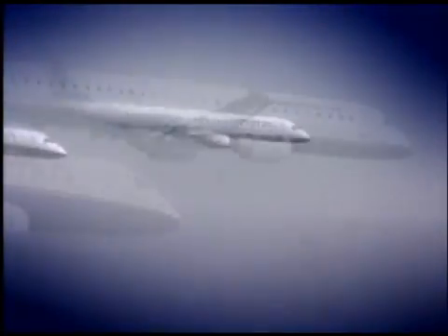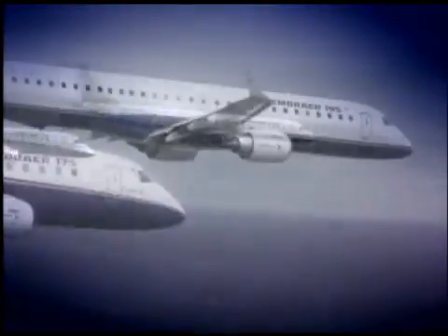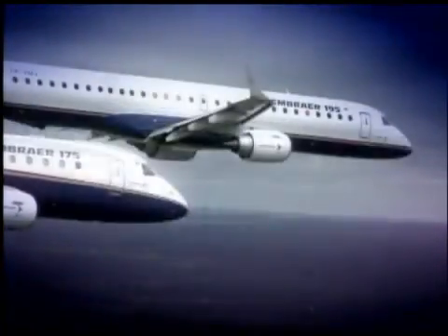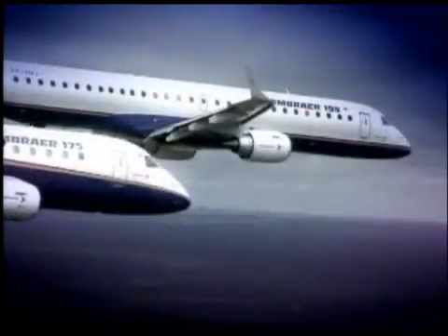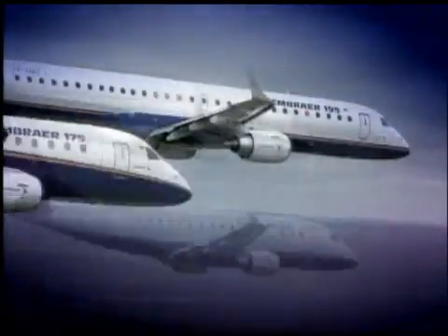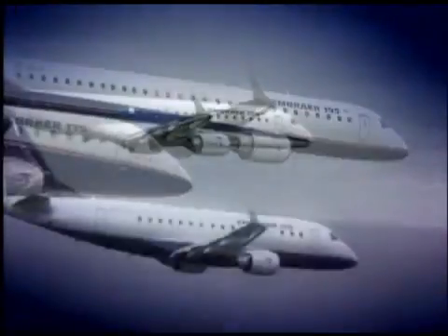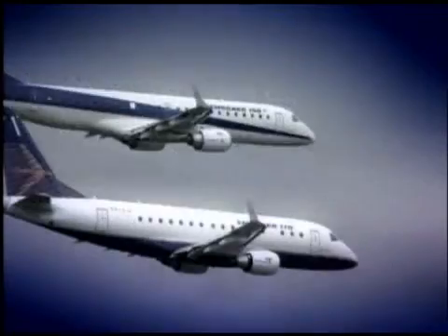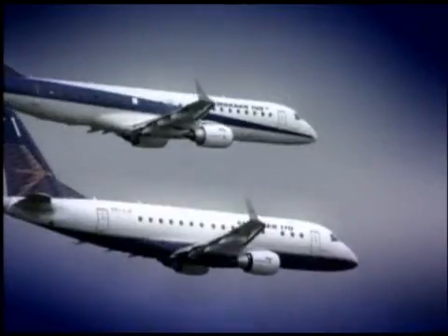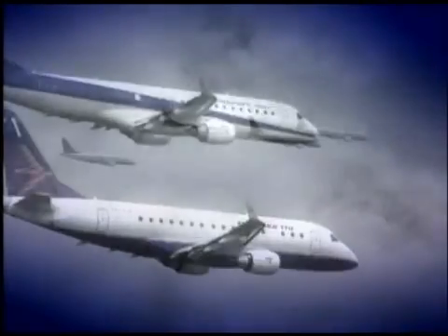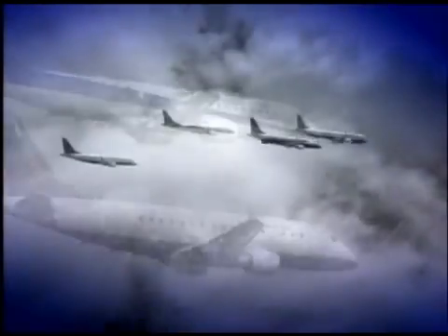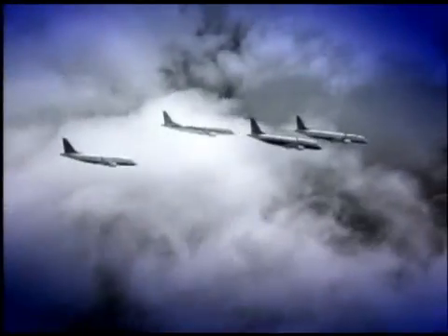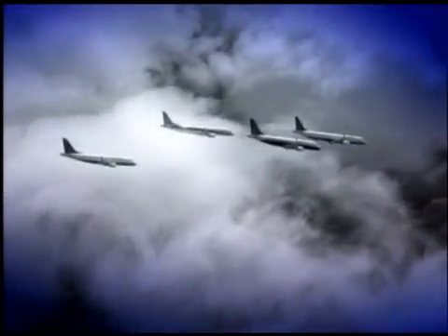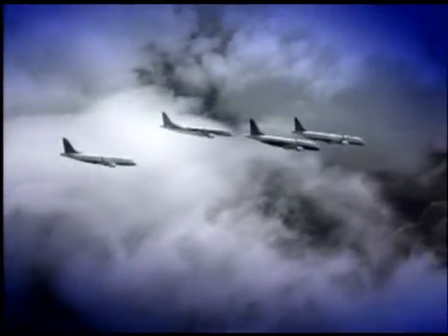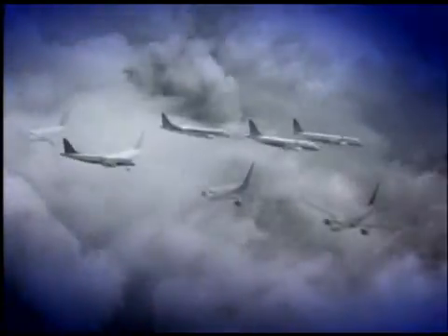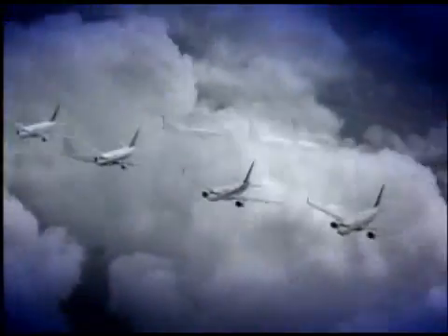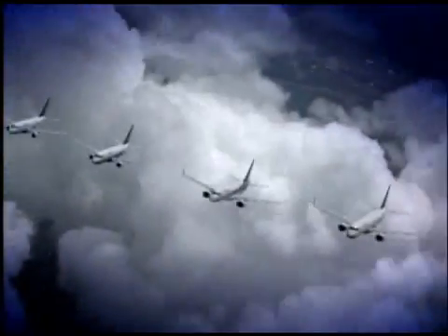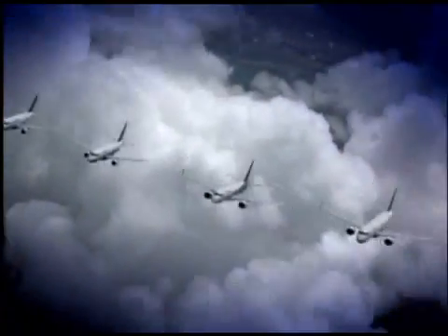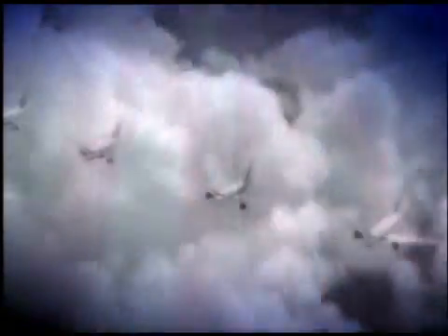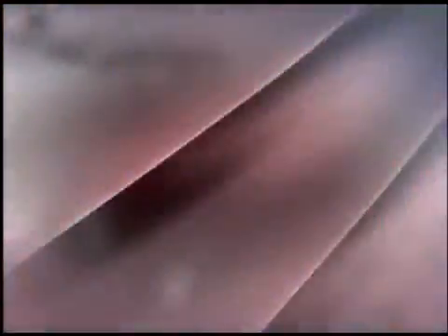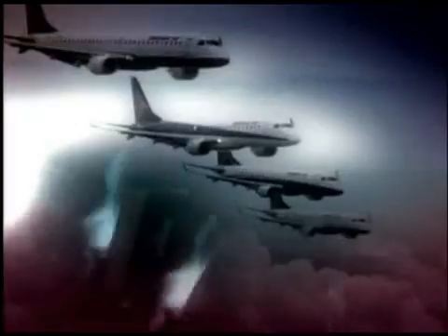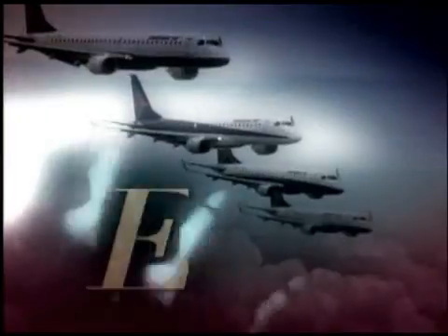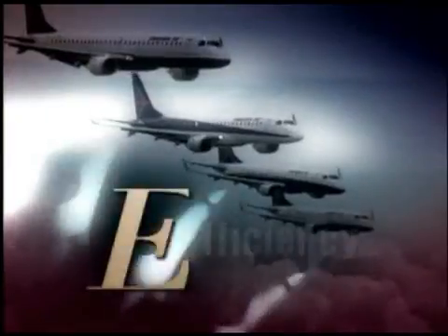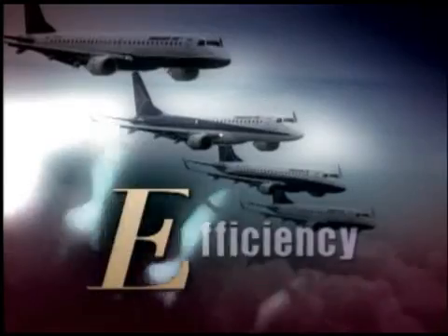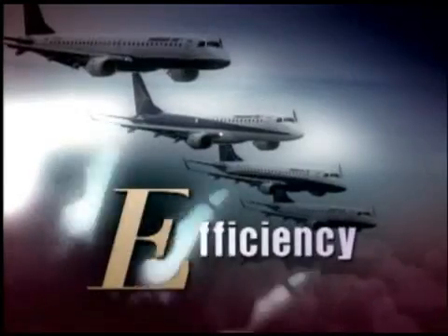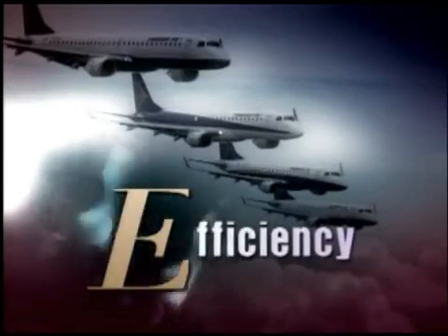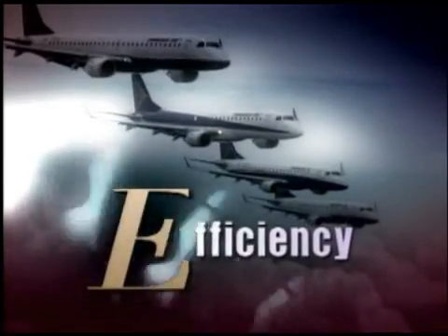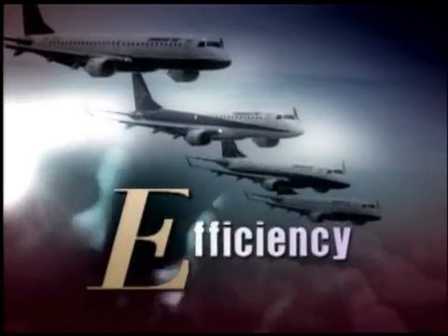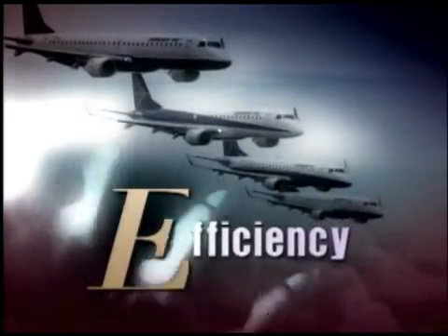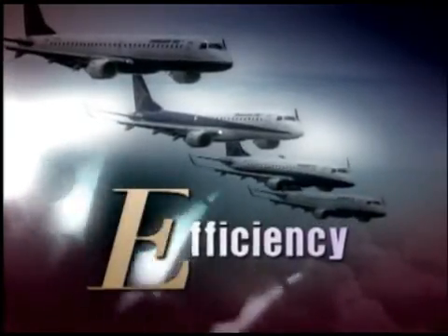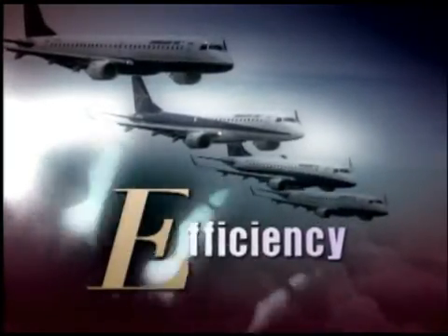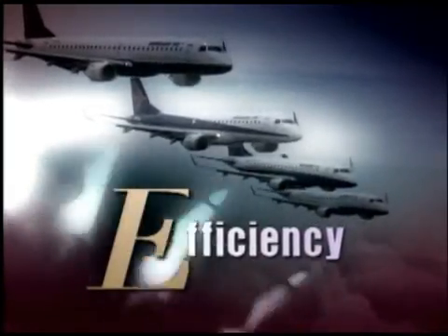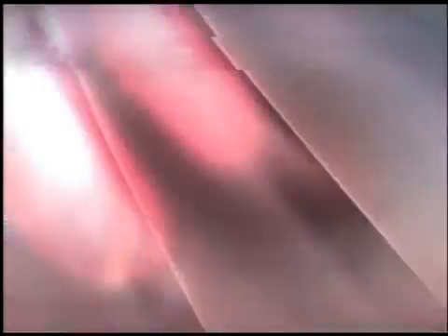Customers repeatedly ask for a family of aircraft that would stay where the money is — in the air. Embraer's E-Jets boast features that keep them notably productive and profitable.